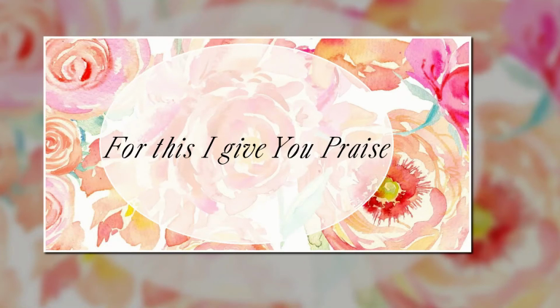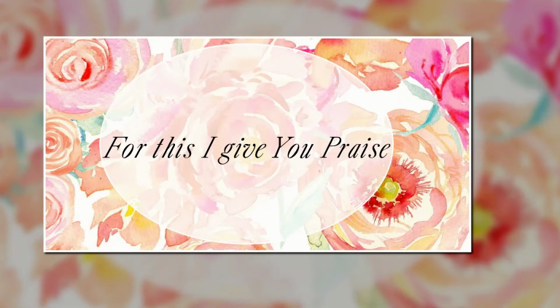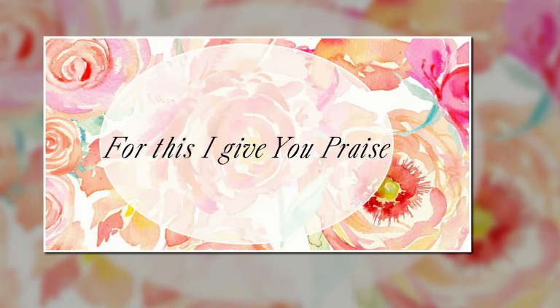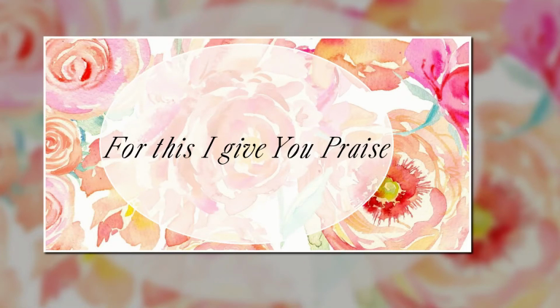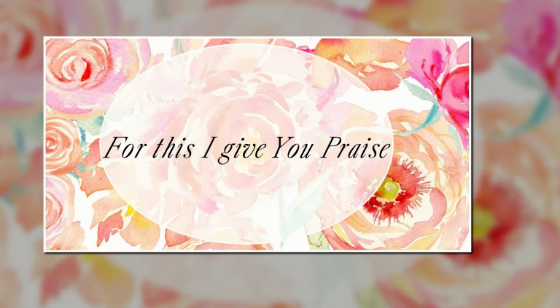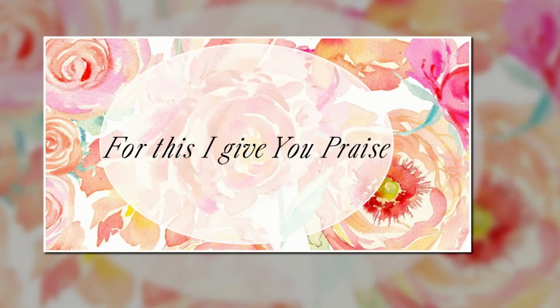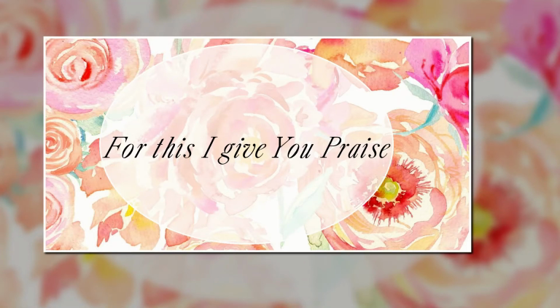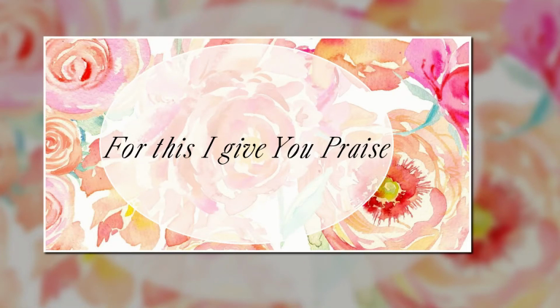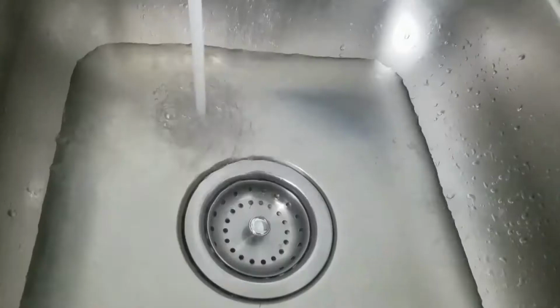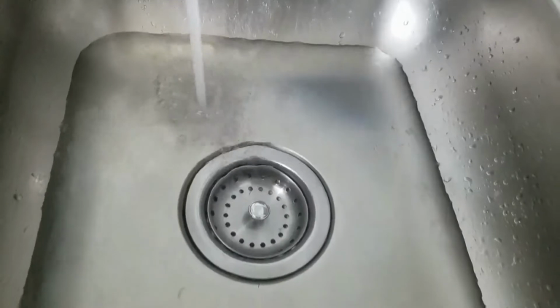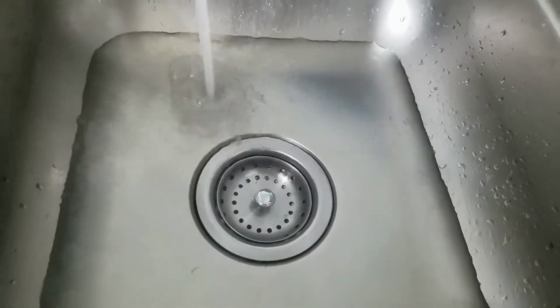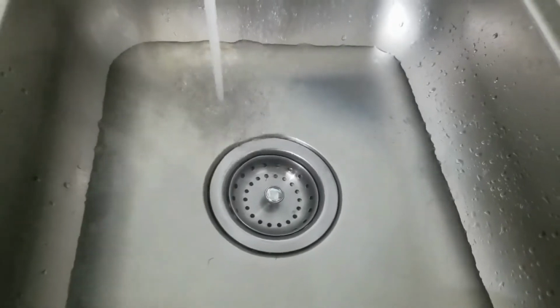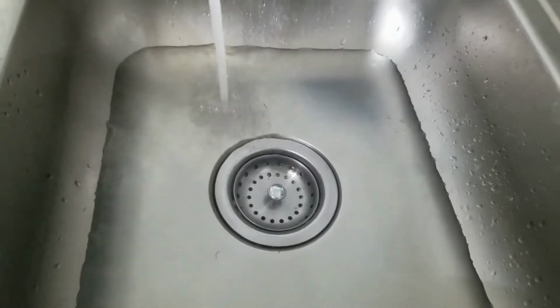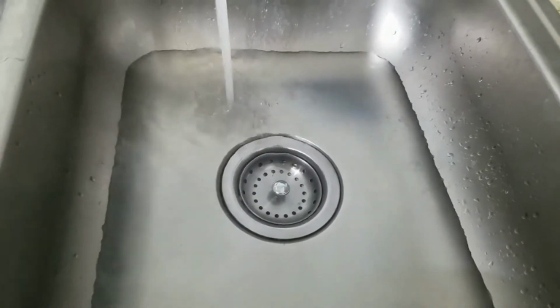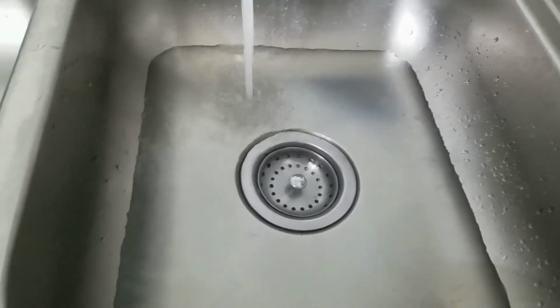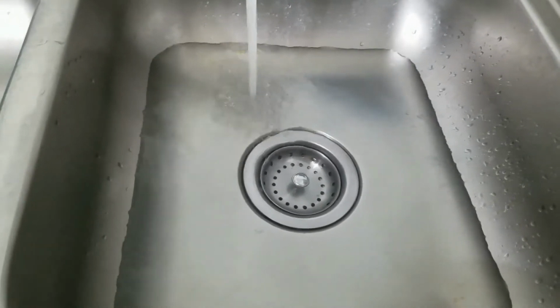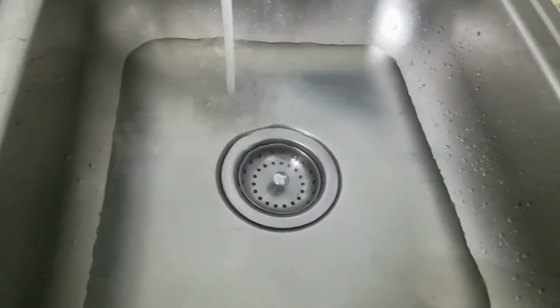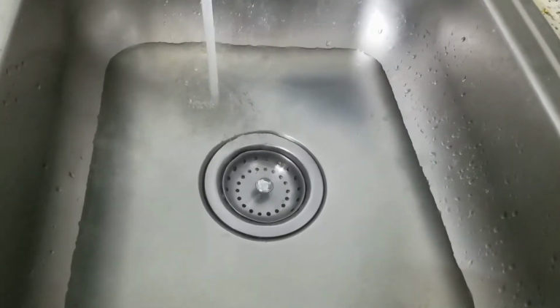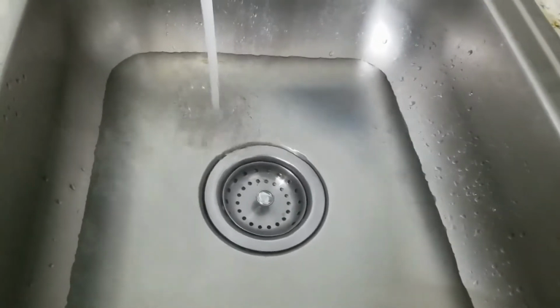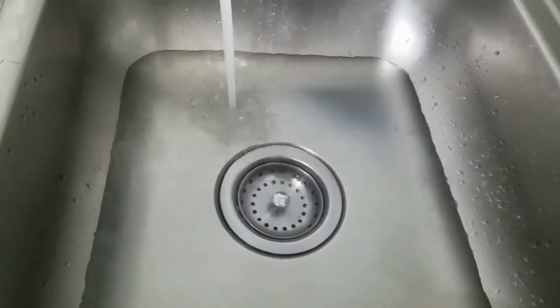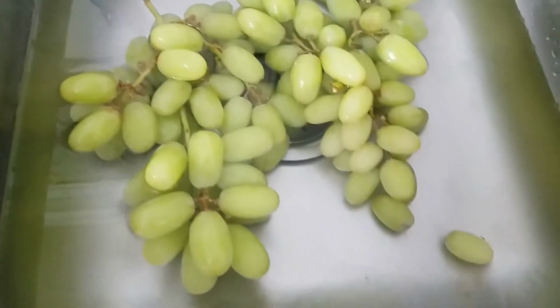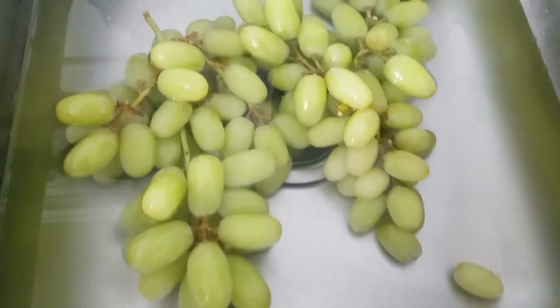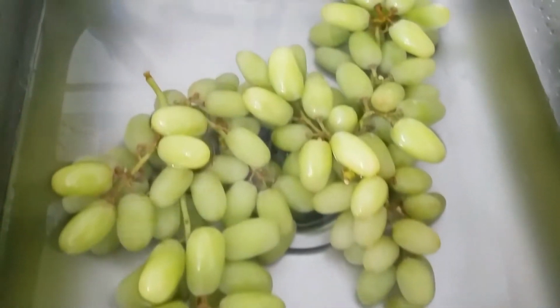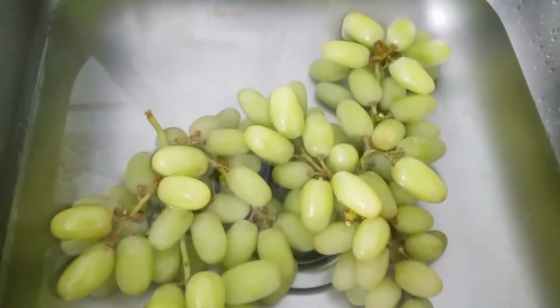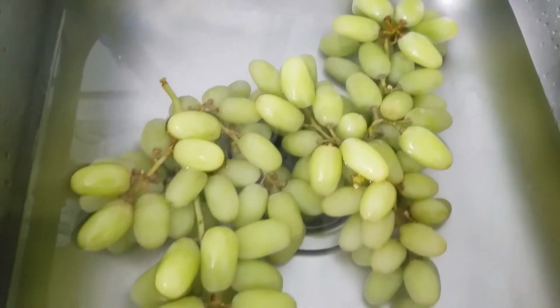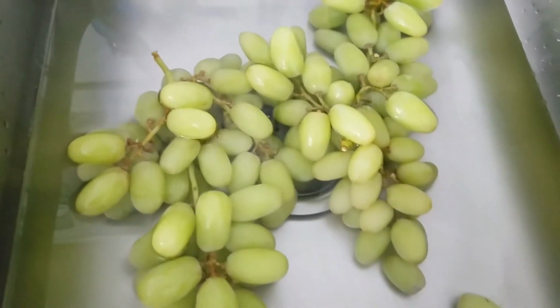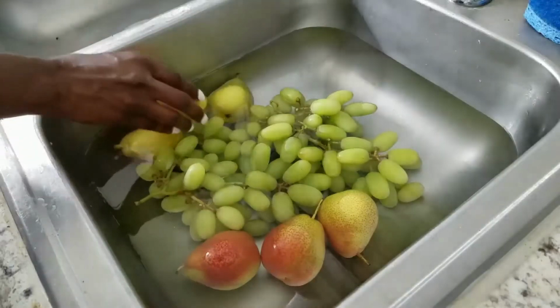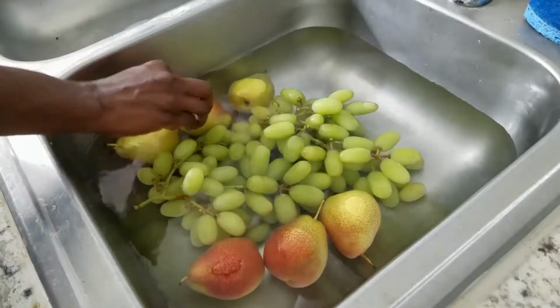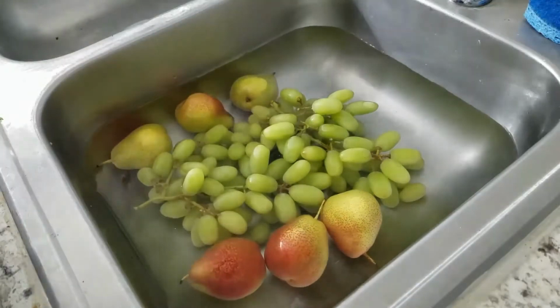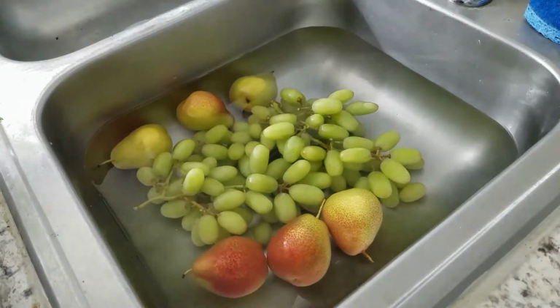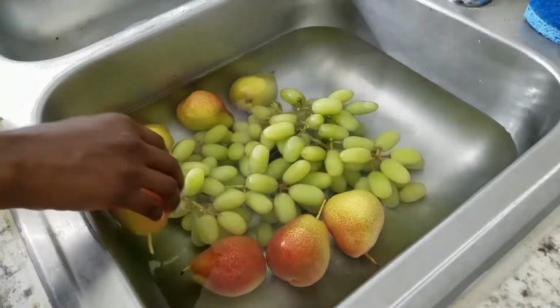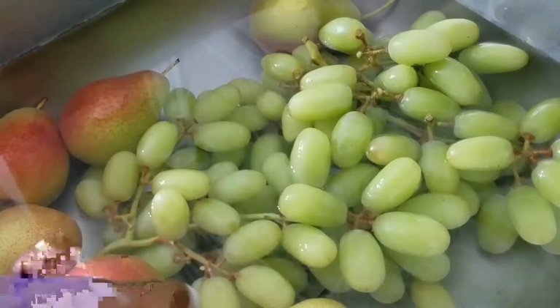Hey y'all, welcome back! Today we're going to be doing some food prep. I'm starting off by just getting some warm water in my sink and then I'm going to put my grapes and my pears in this along with some vinegar.